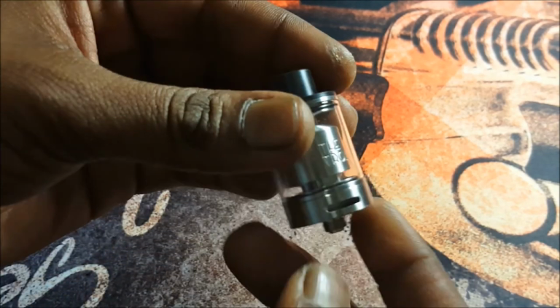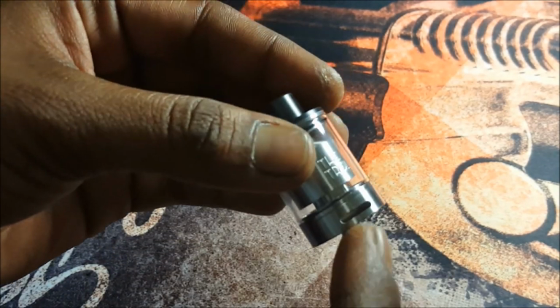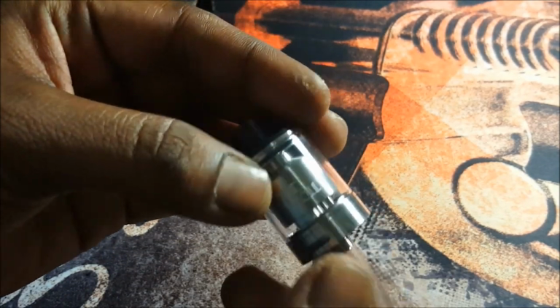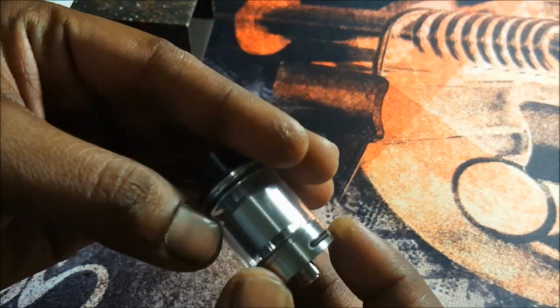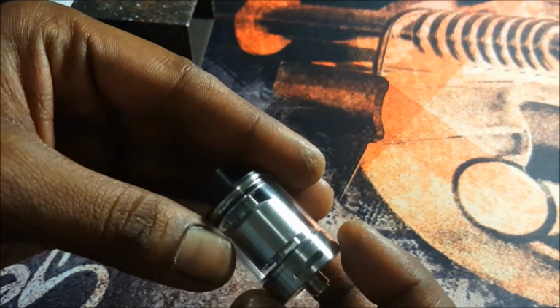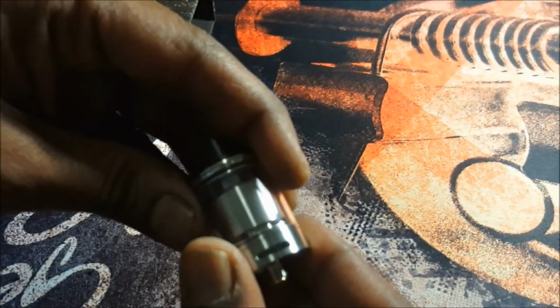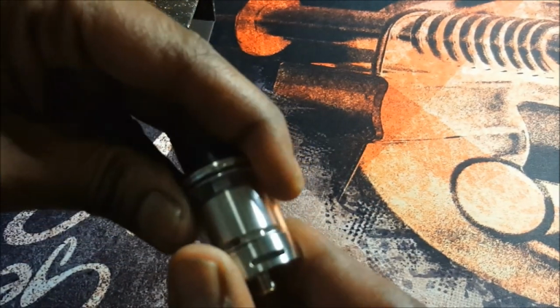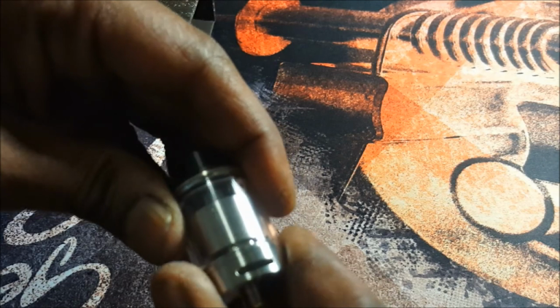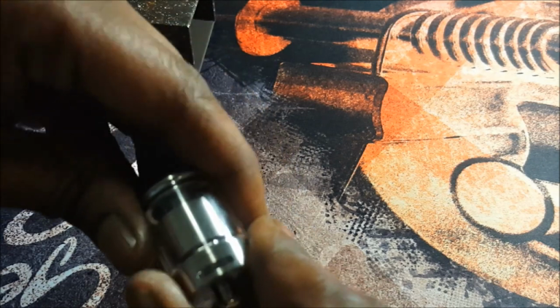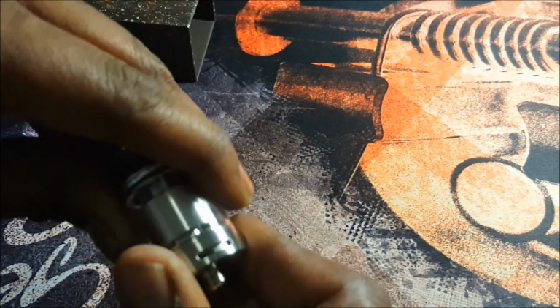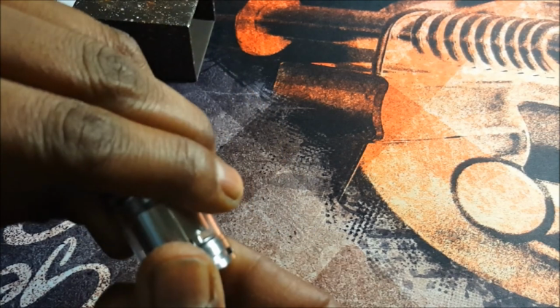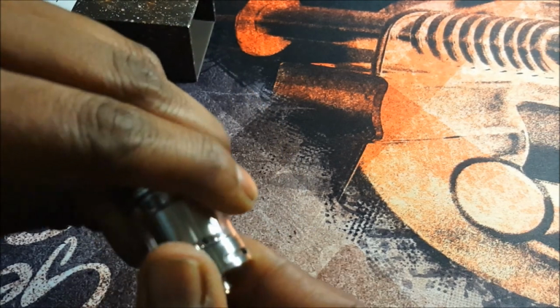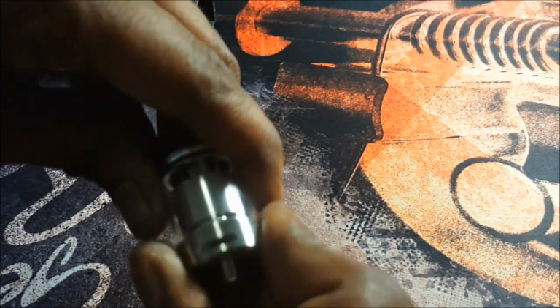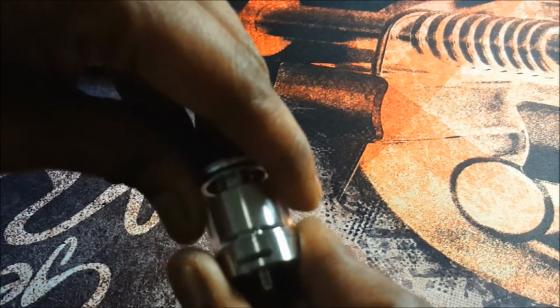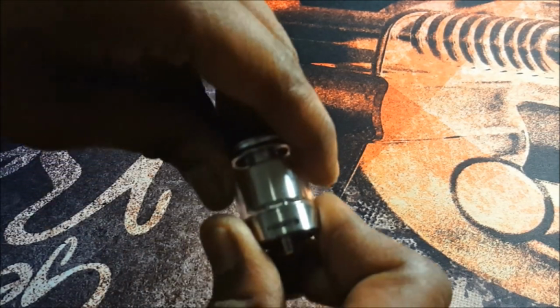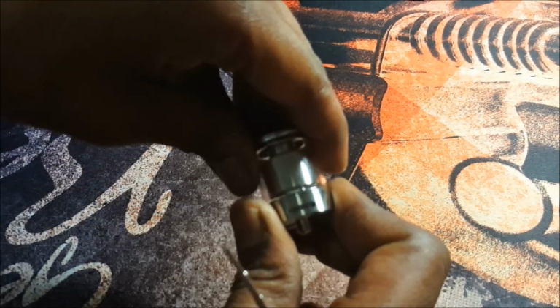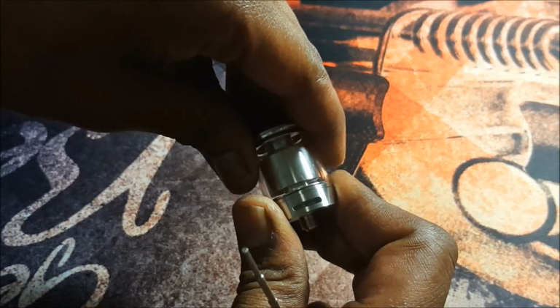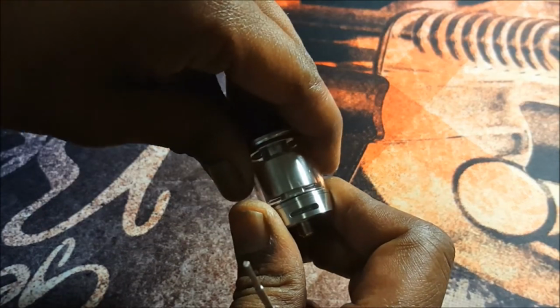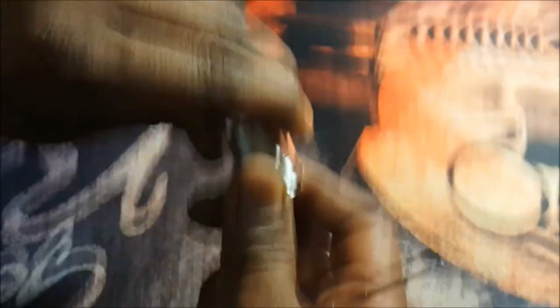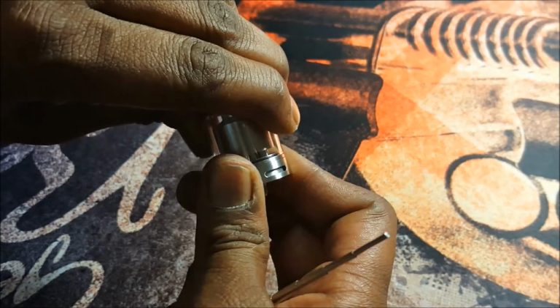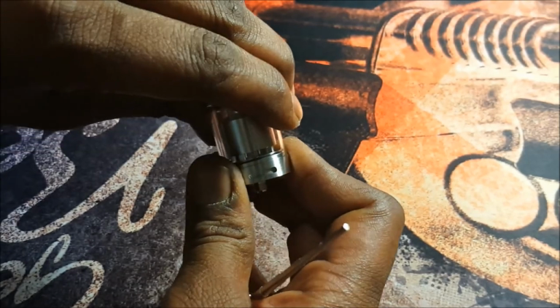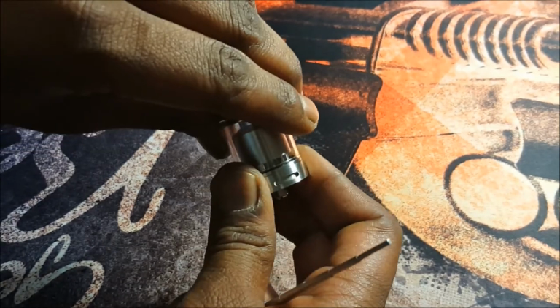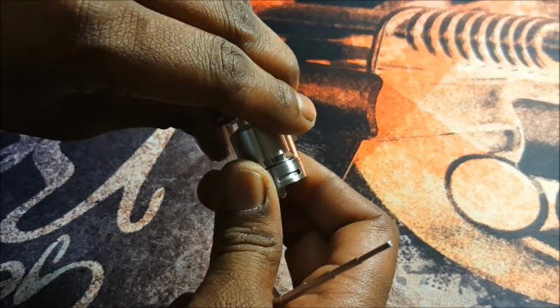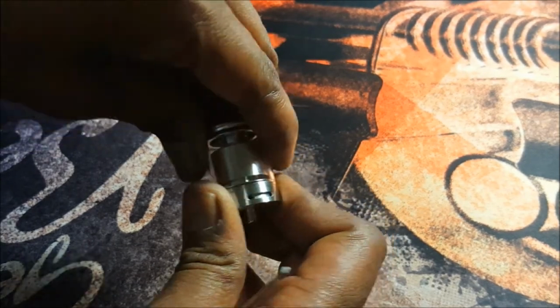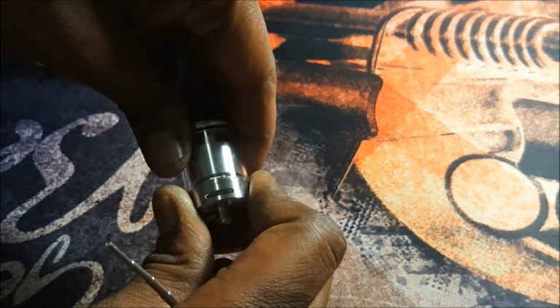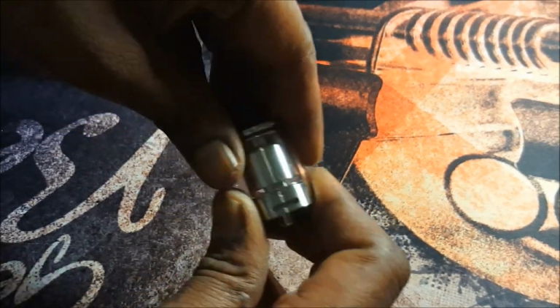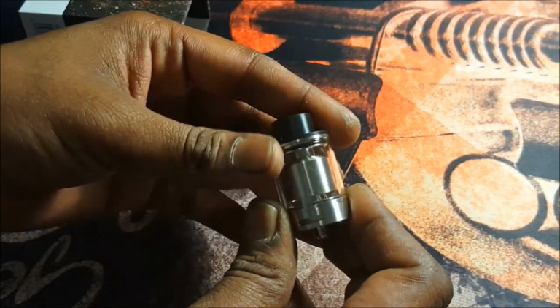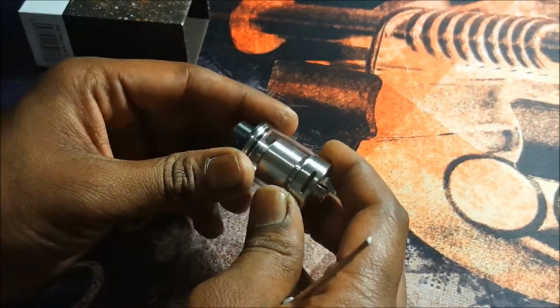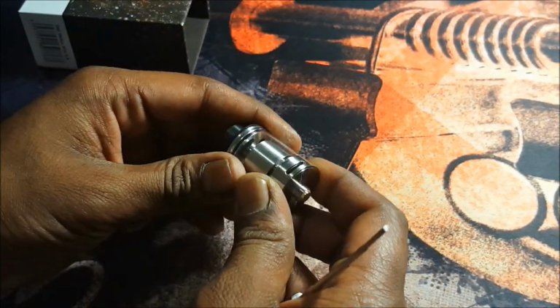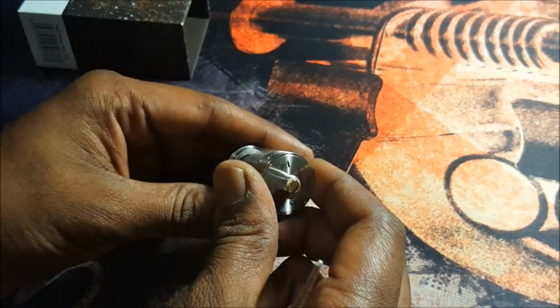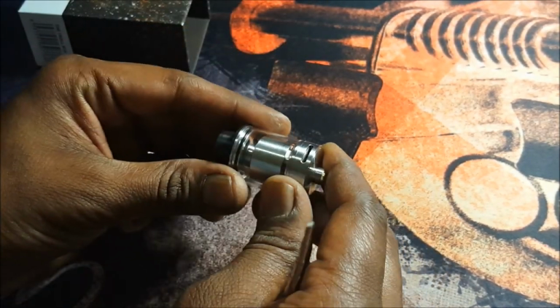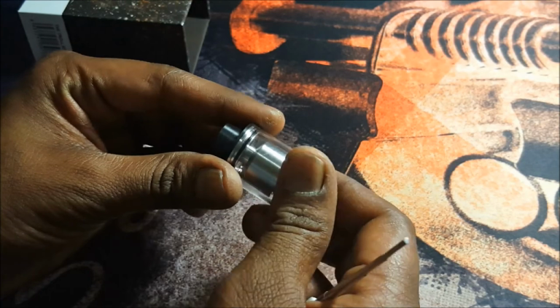The airflow has dual airflow slots on either side and it does have a stopper, so it stops when you close it fully and stops when you open it fully.